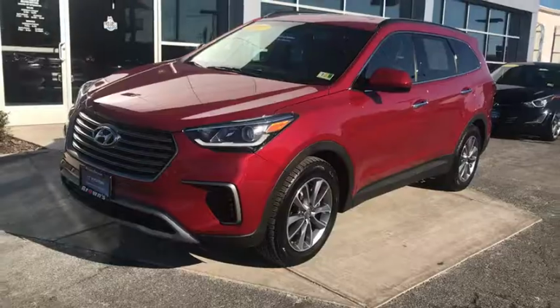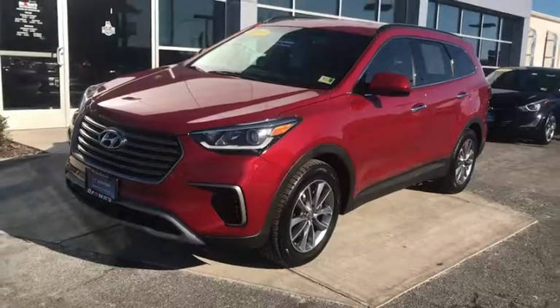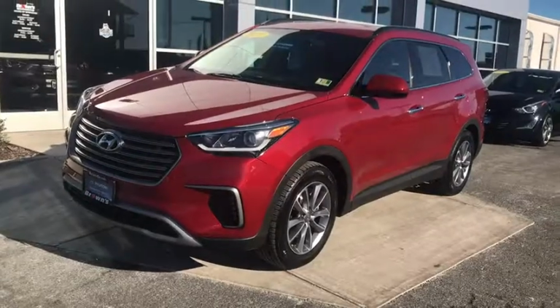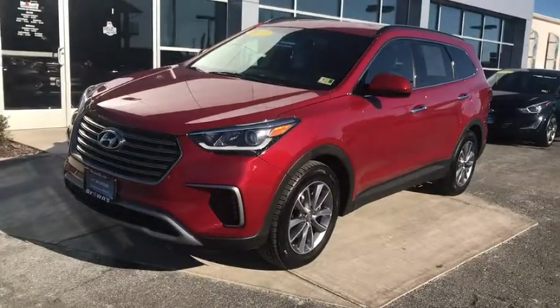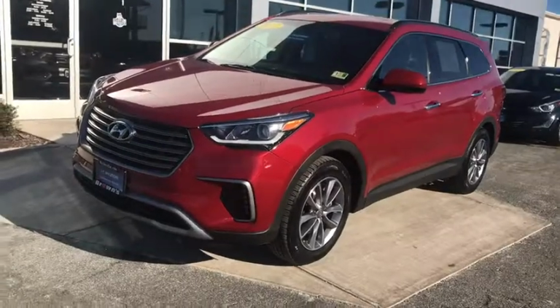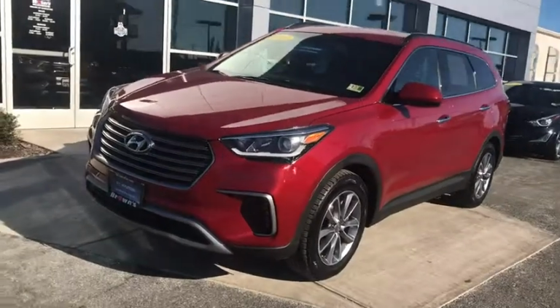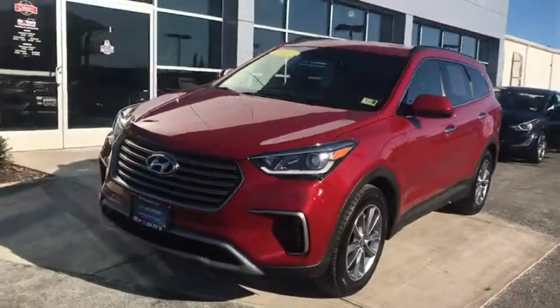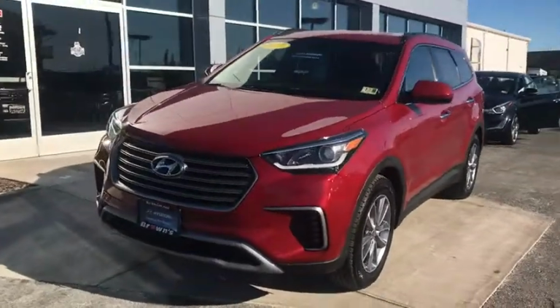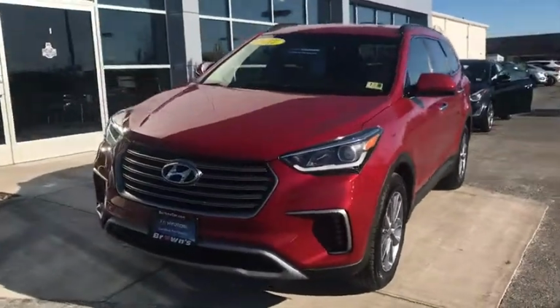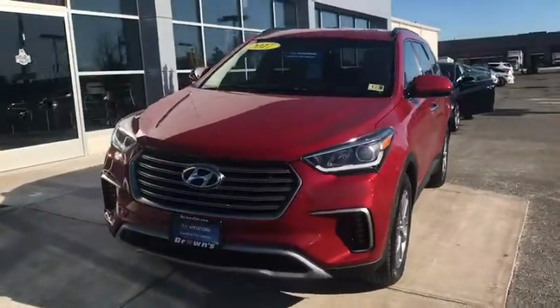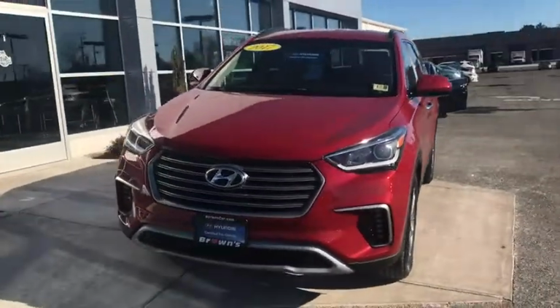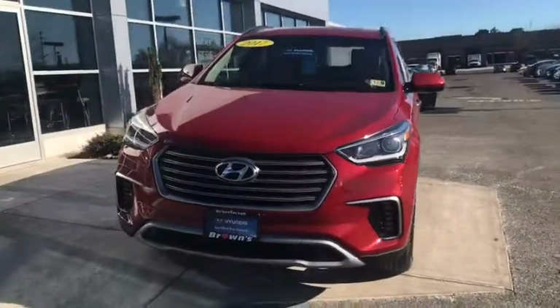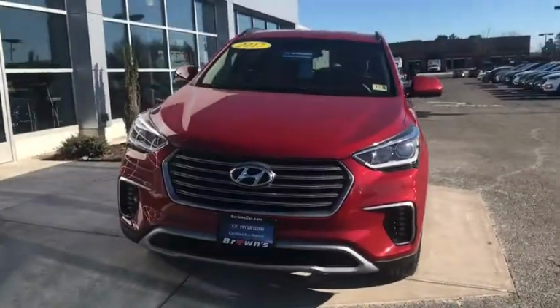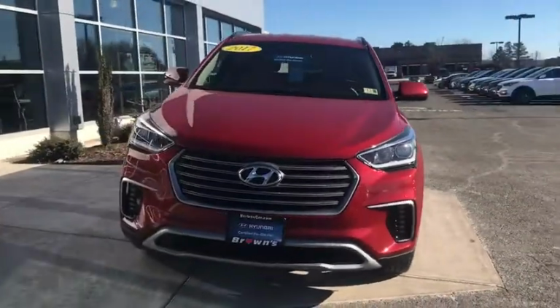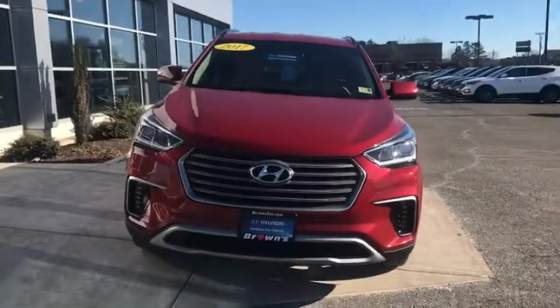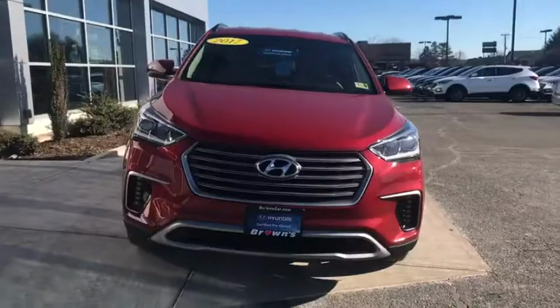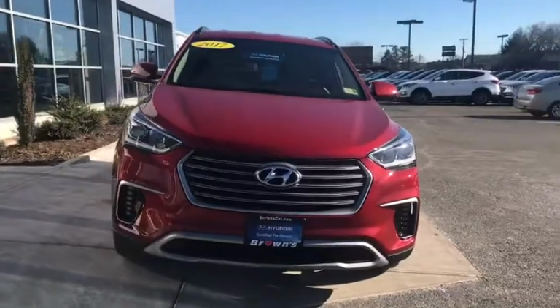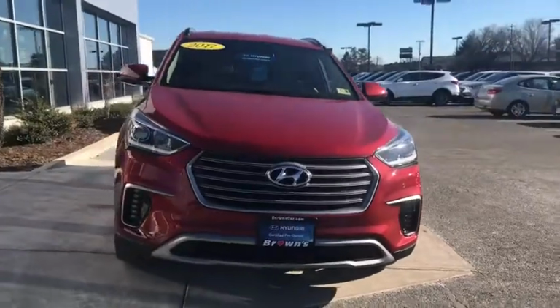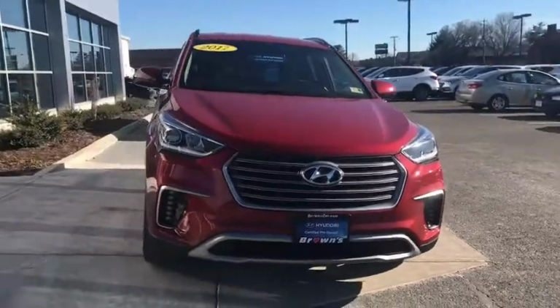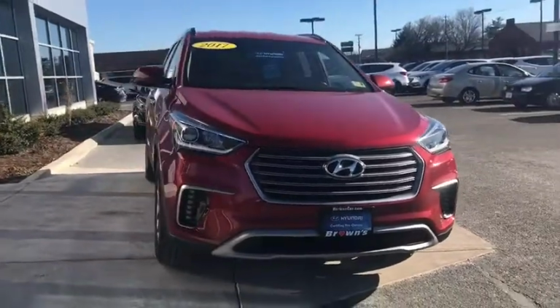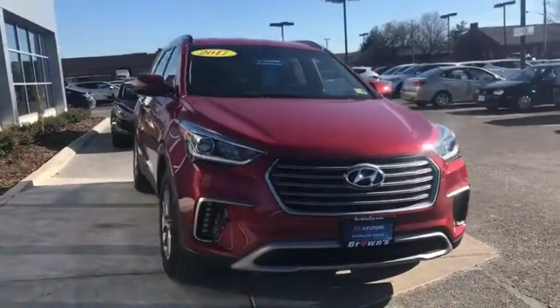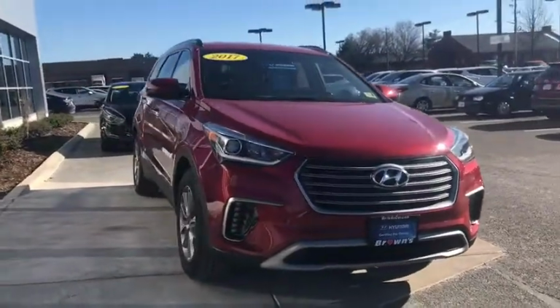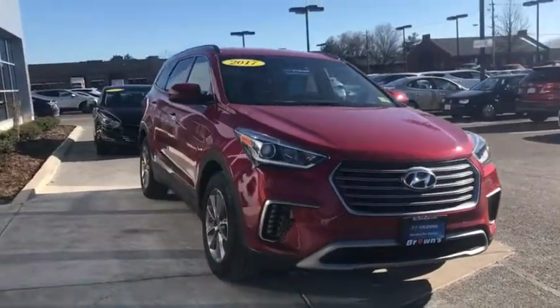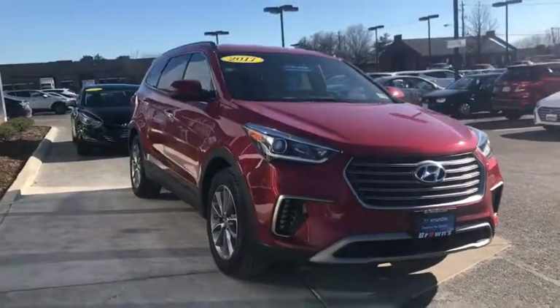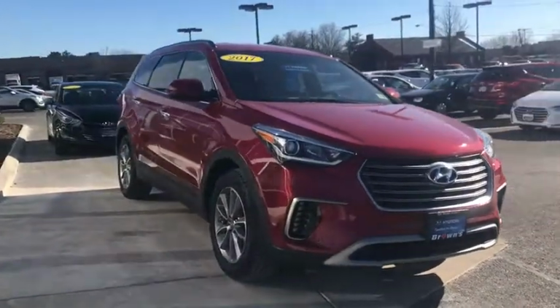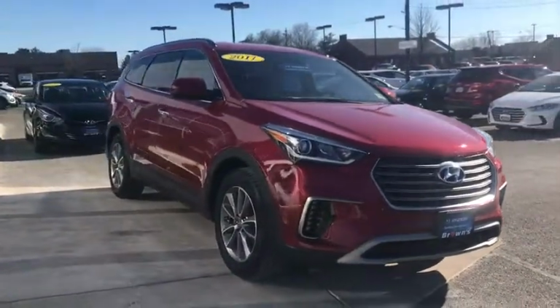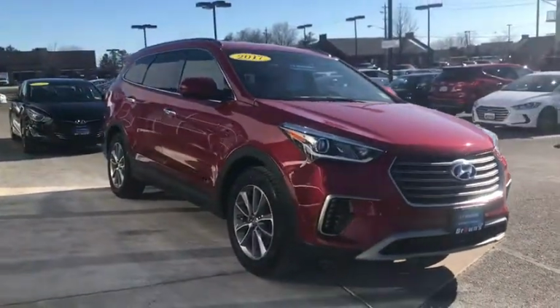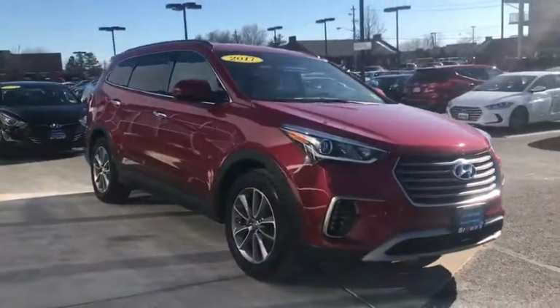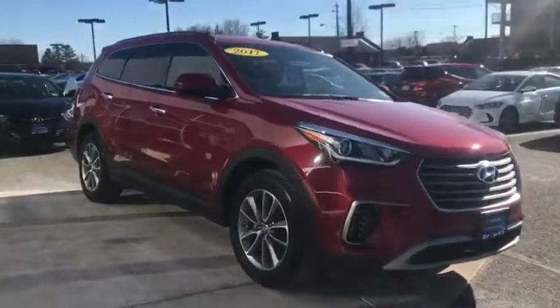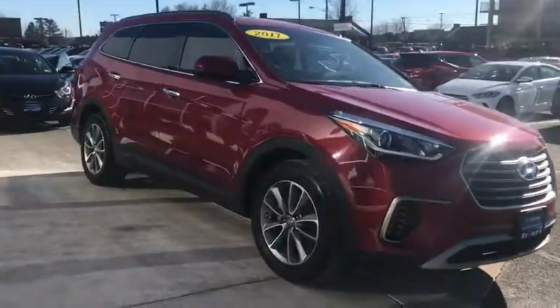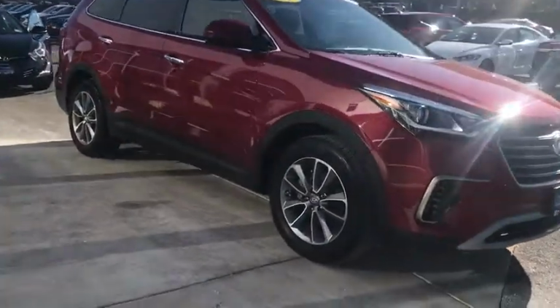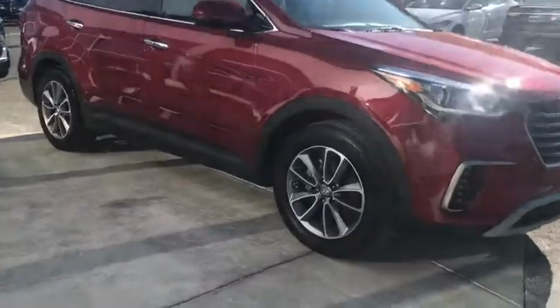The 2017 Hyundai Santa Fe. Style, quality, performance, value. Need we say more? This vehicle has less than 35,000 miles.